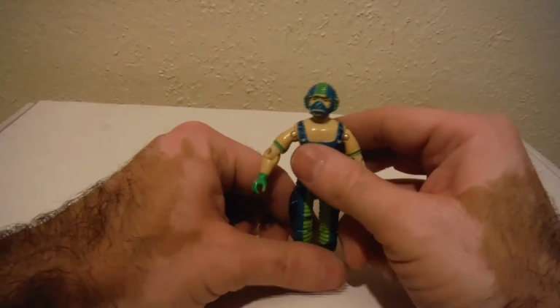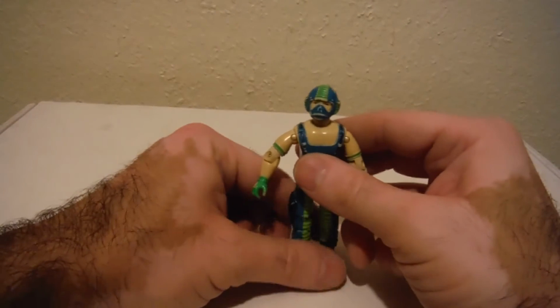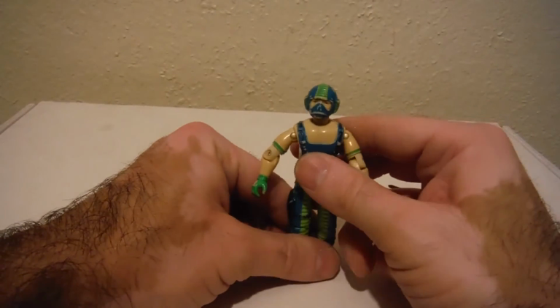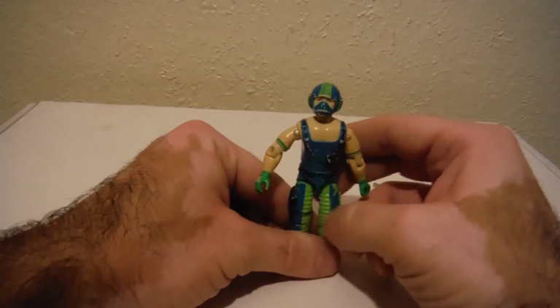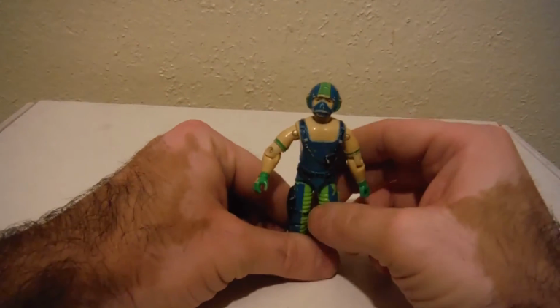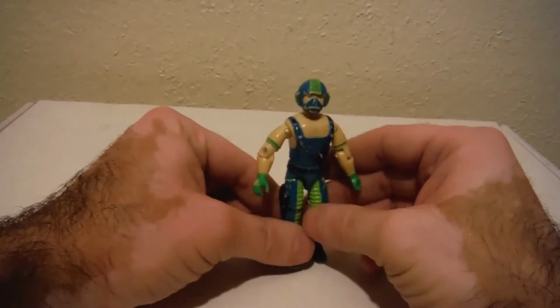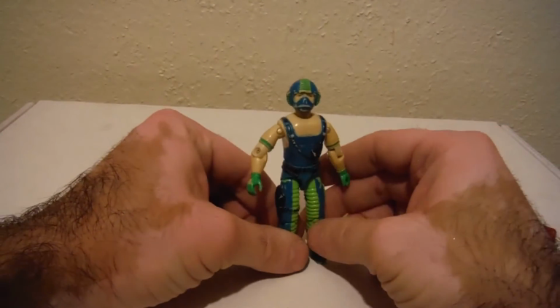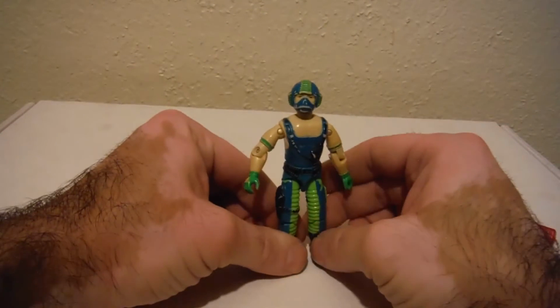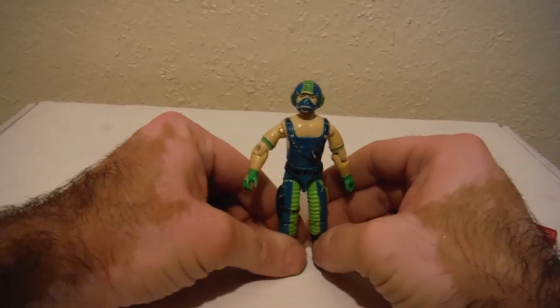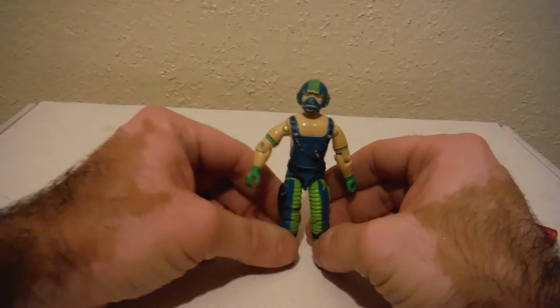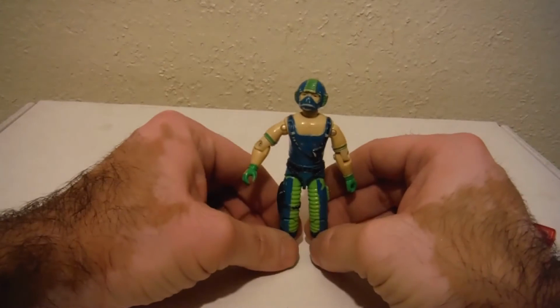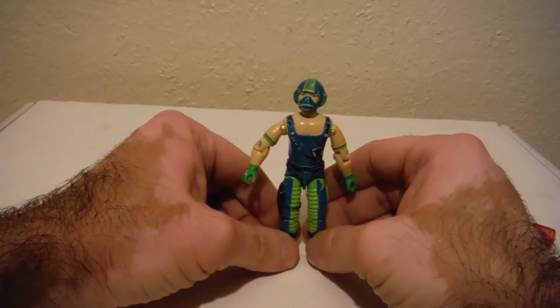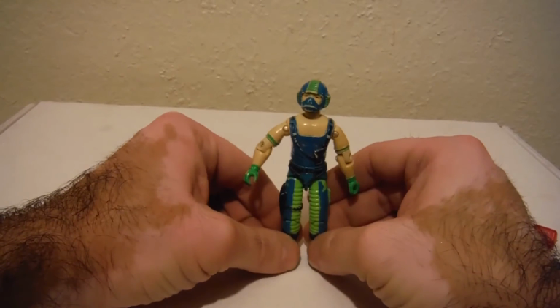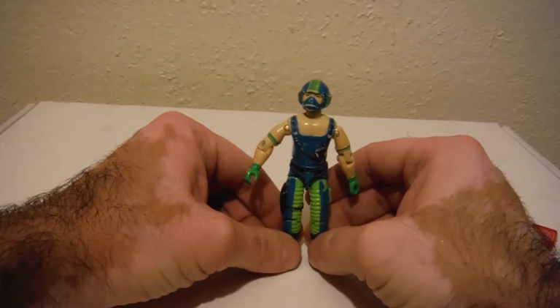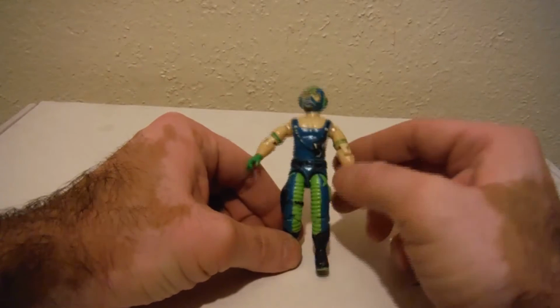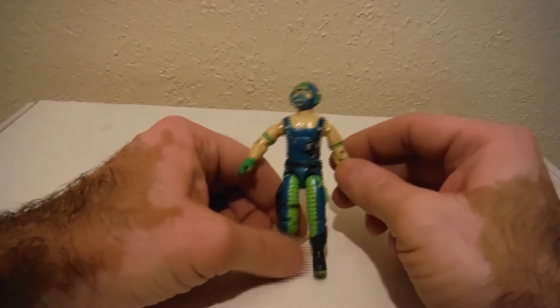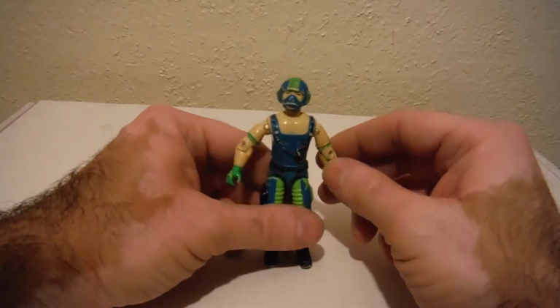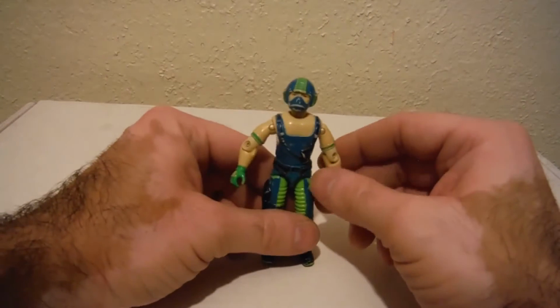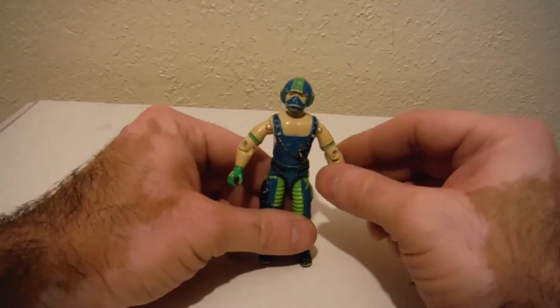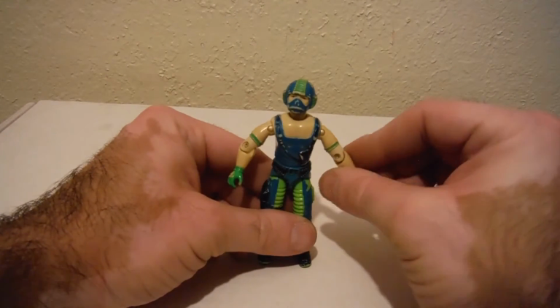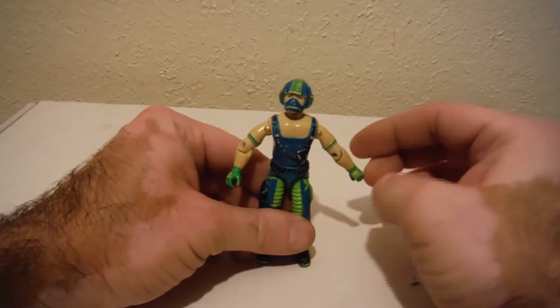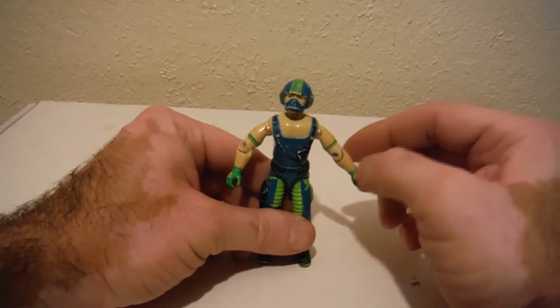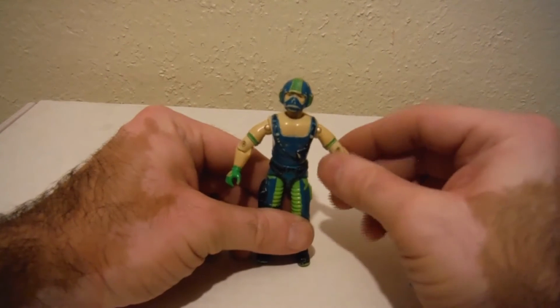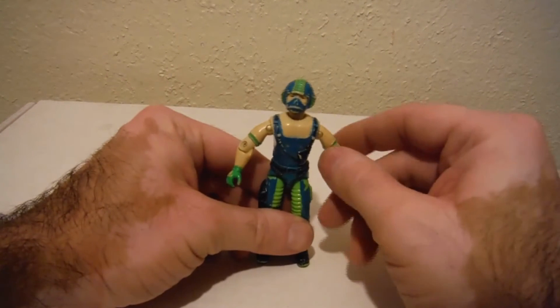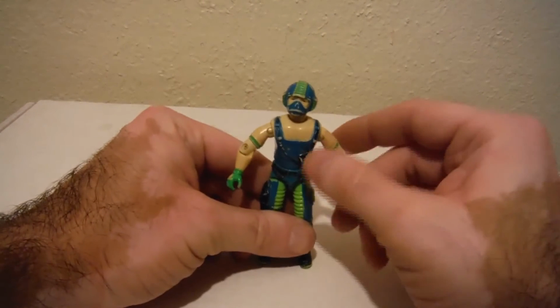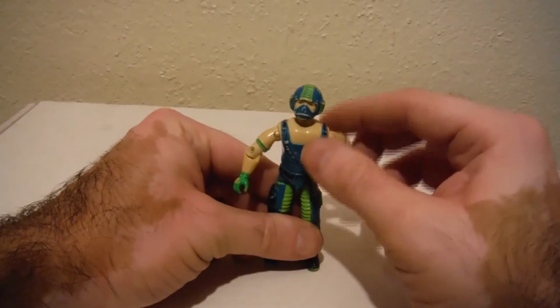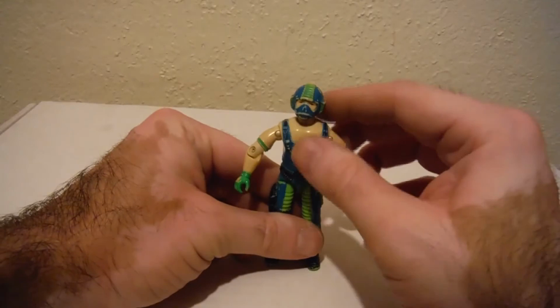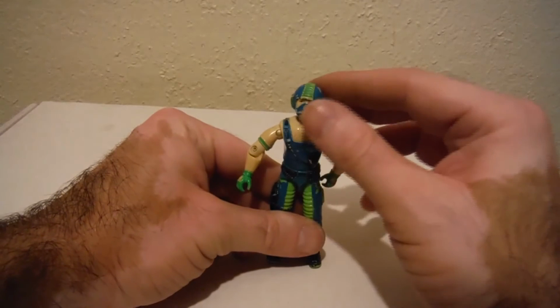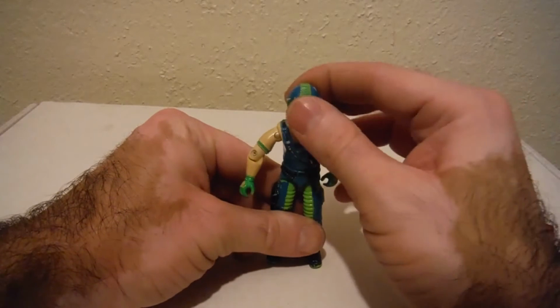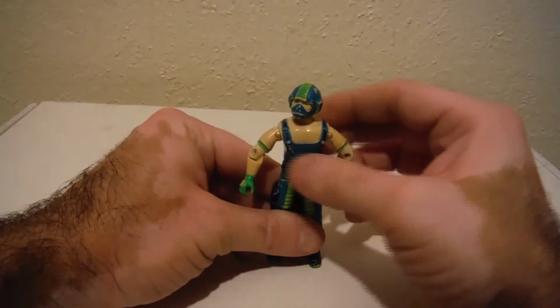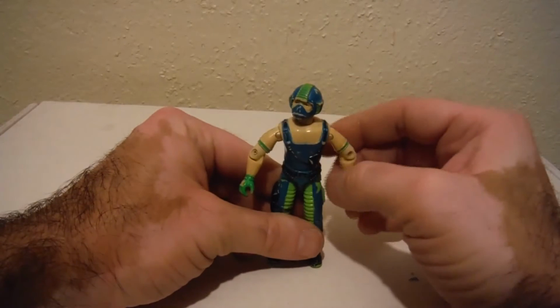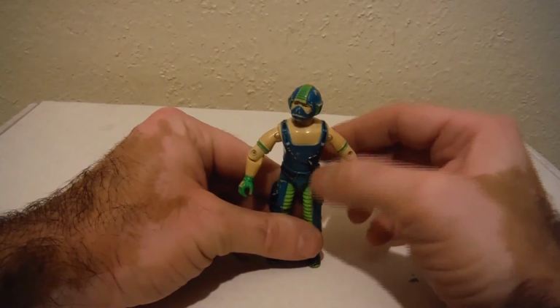There we go — we have Copperhead, and this figure is actually complete. From what I saw on YoJoe.com, he did not come with any weapon, but like I mentioned, he did come with a full vehicle.